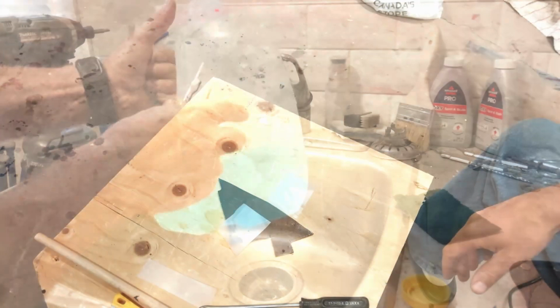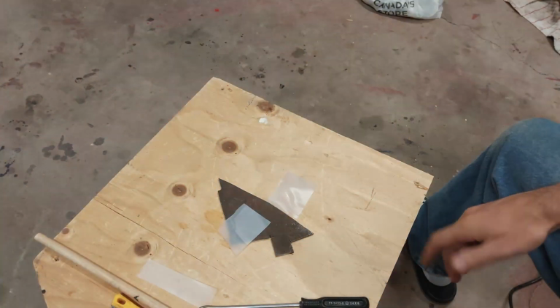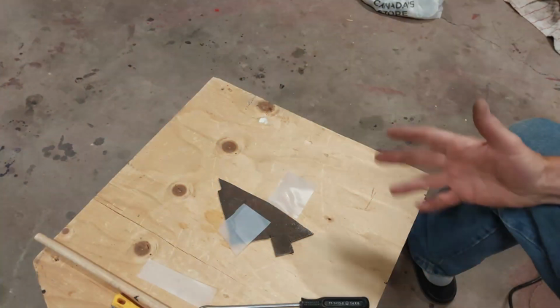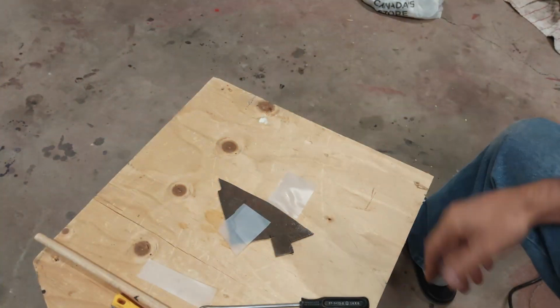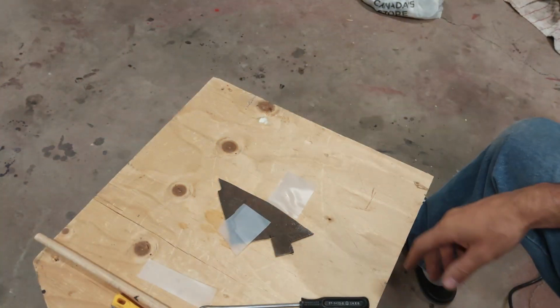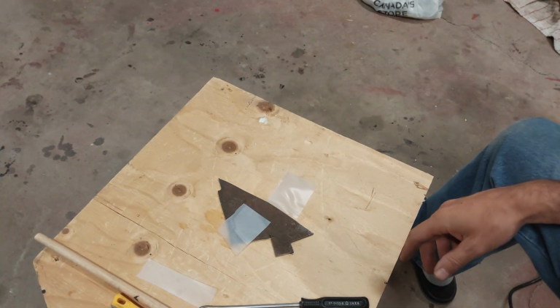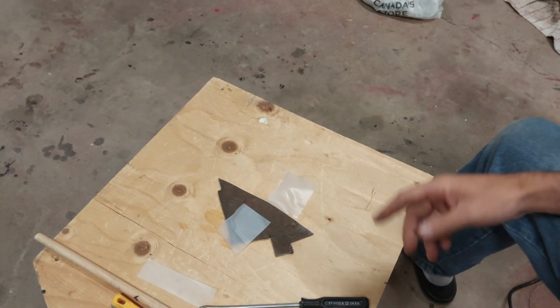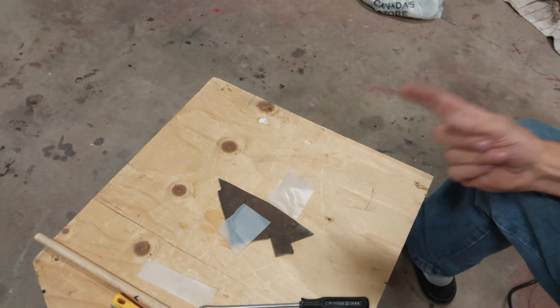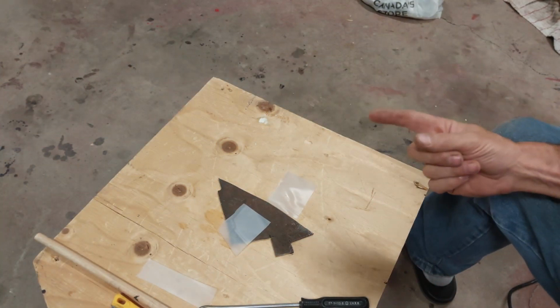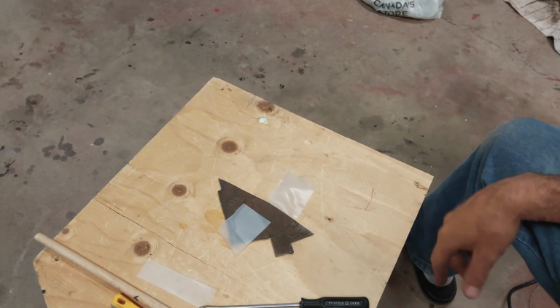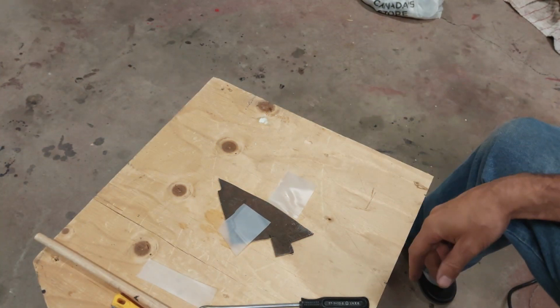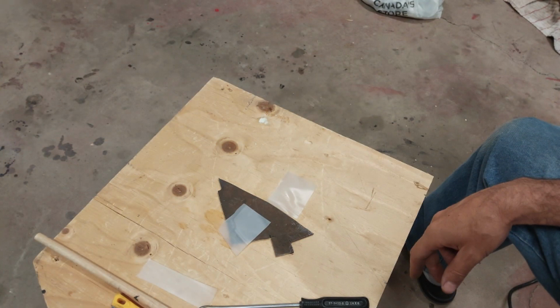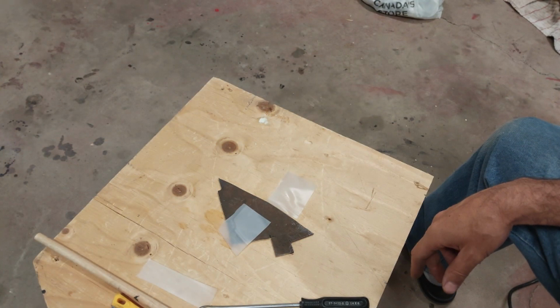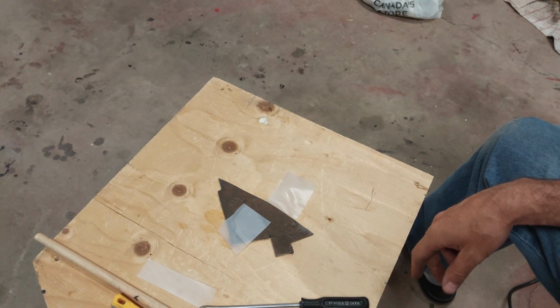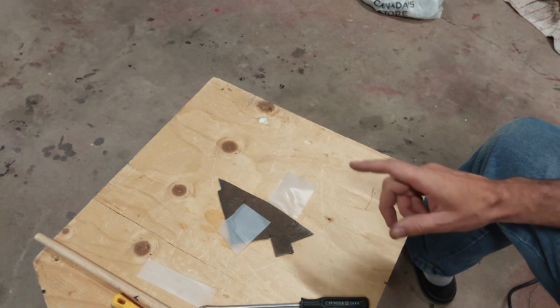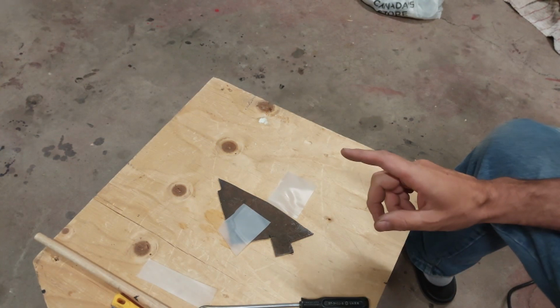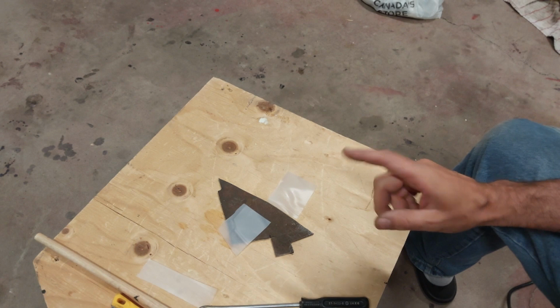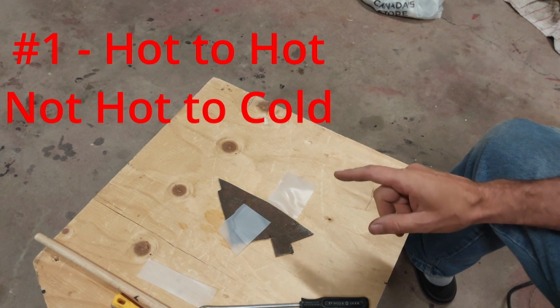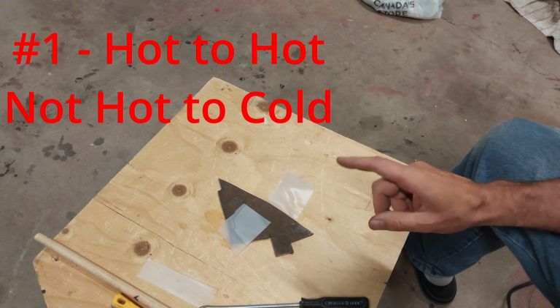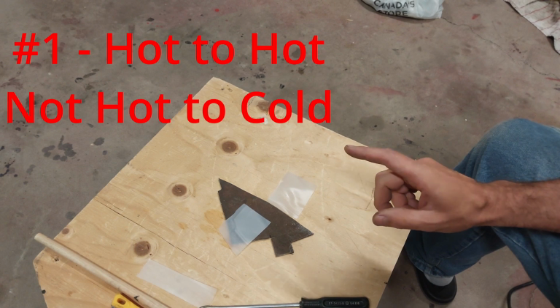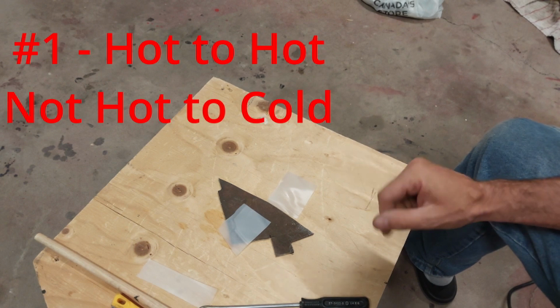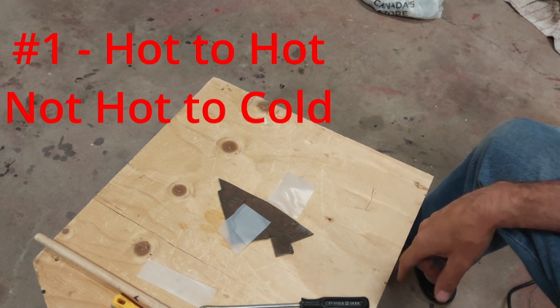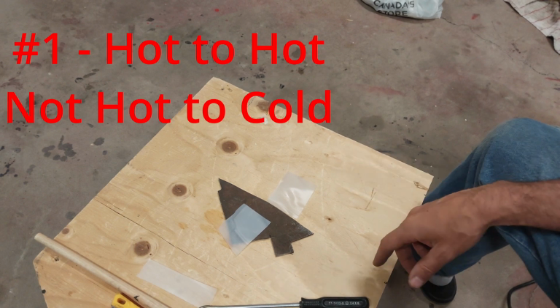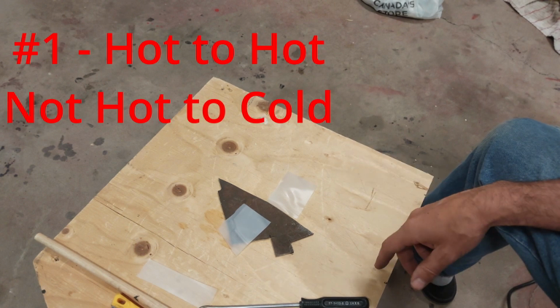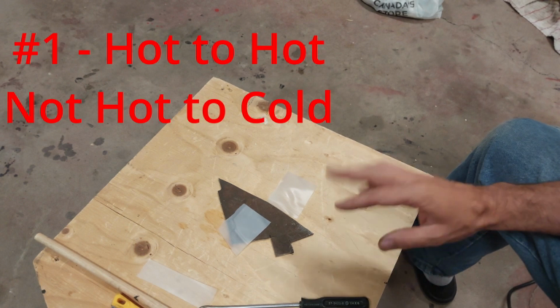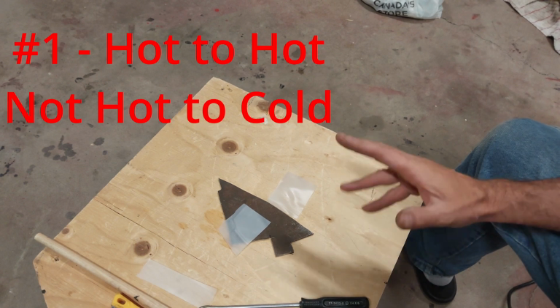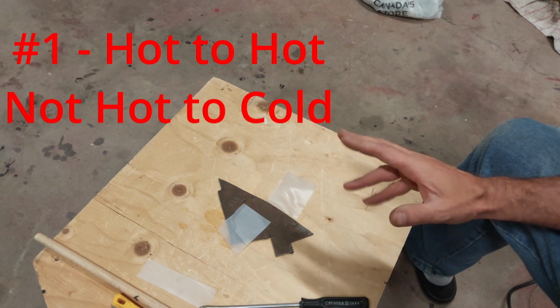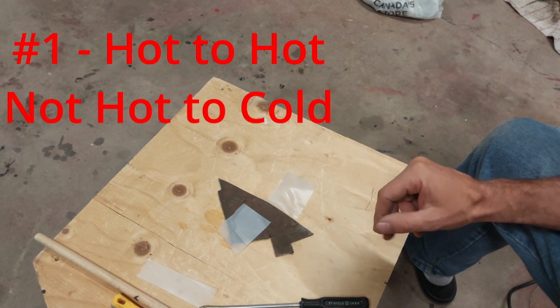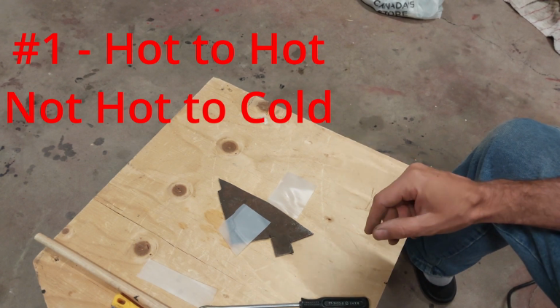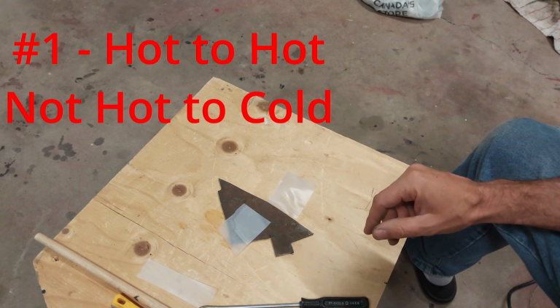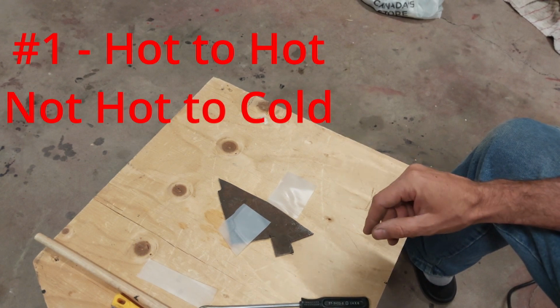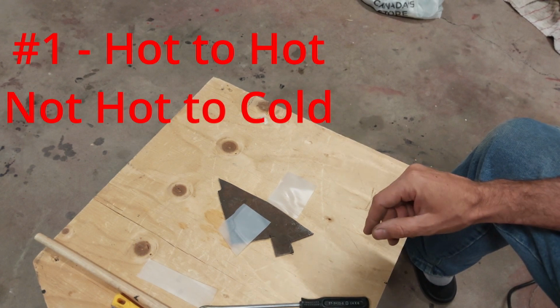As we get started, a couple of things to remember. First off, hot plastic sticks to hot plastic. Hot and cold plastic do not stick together.